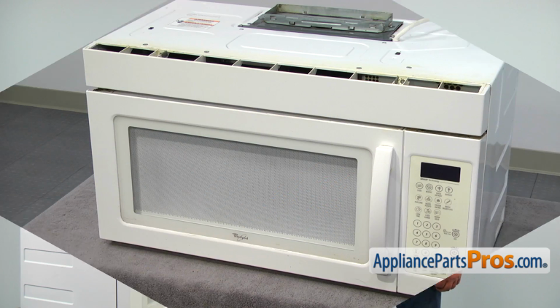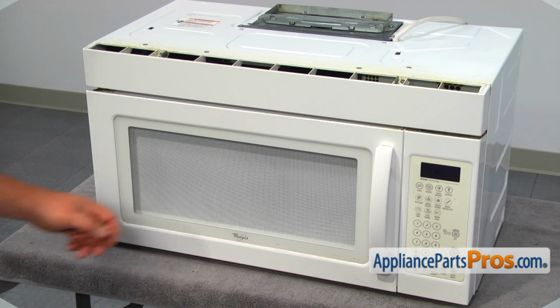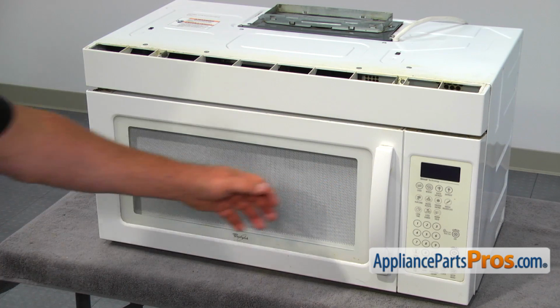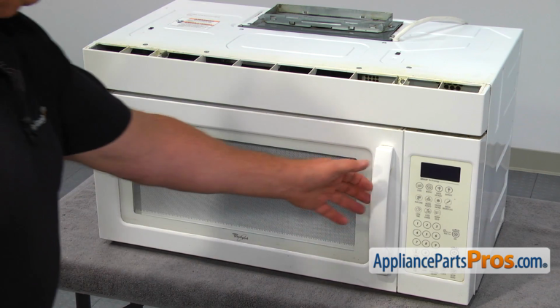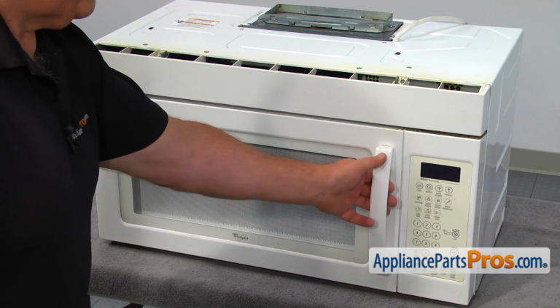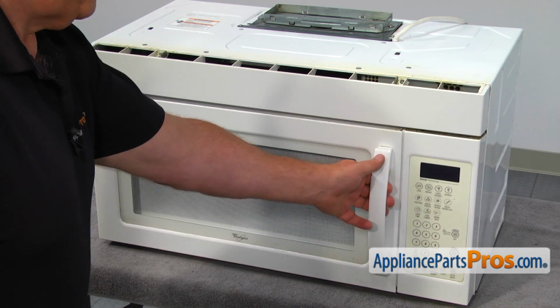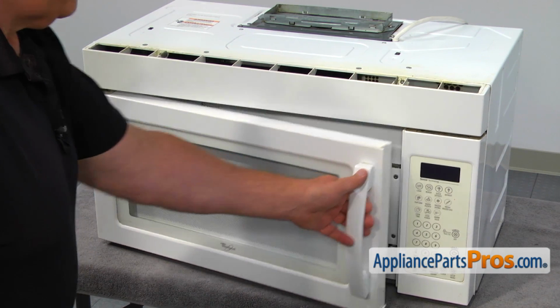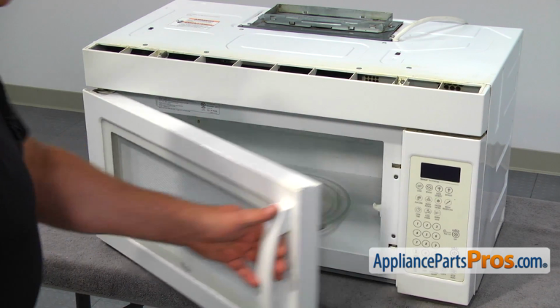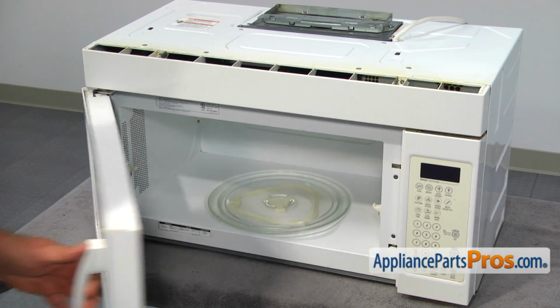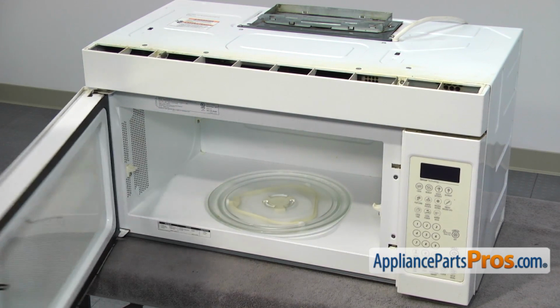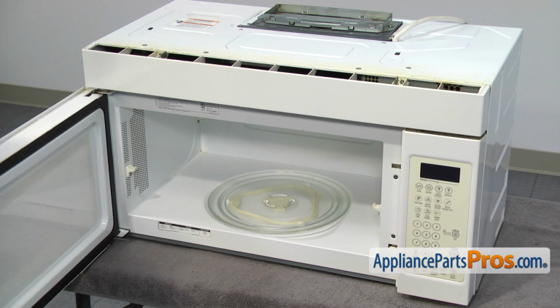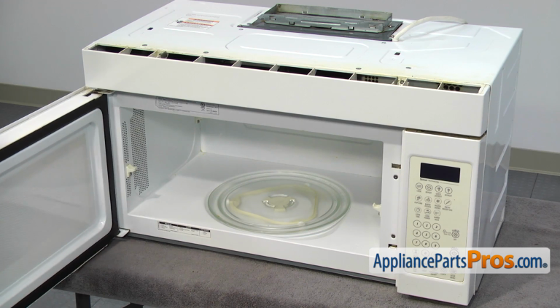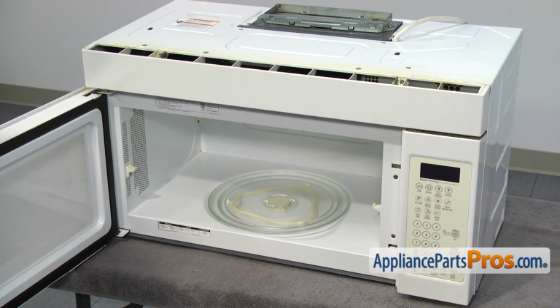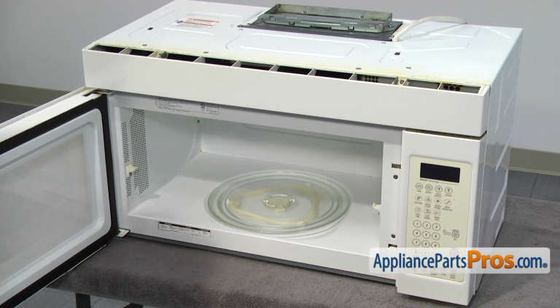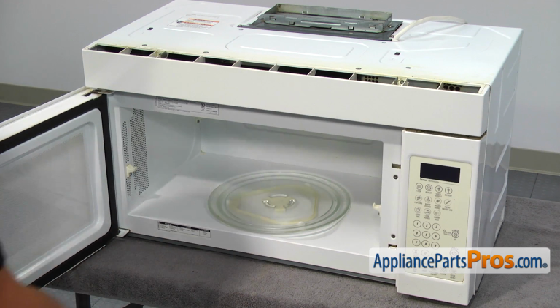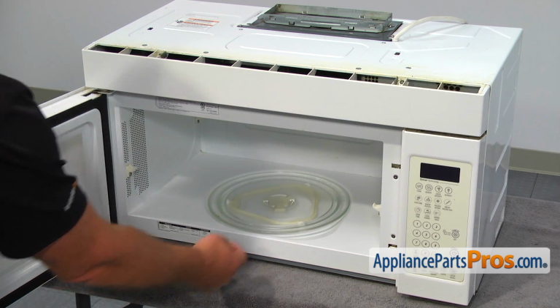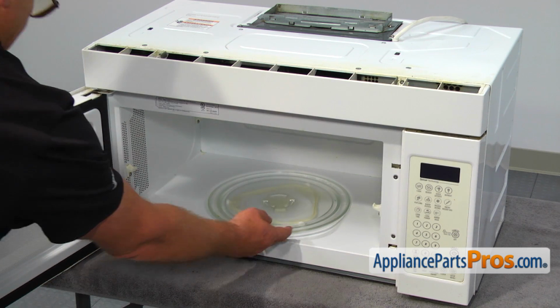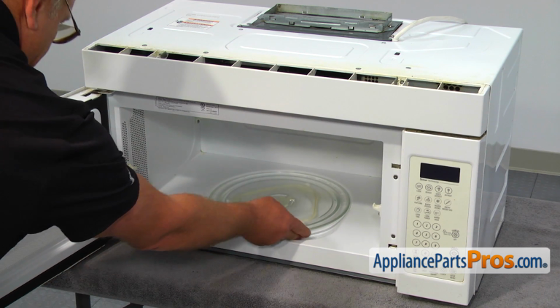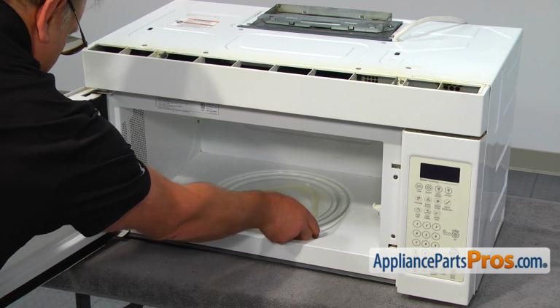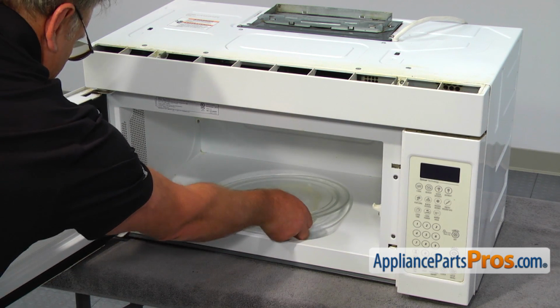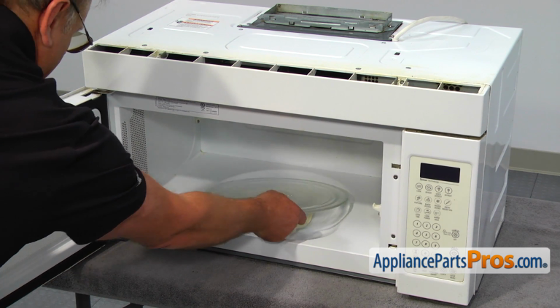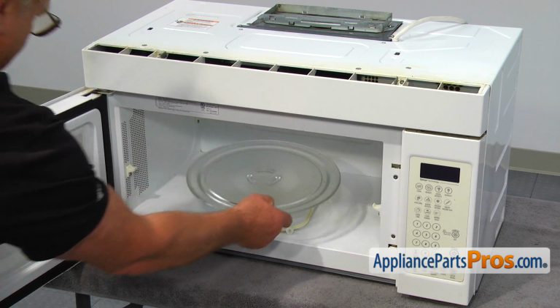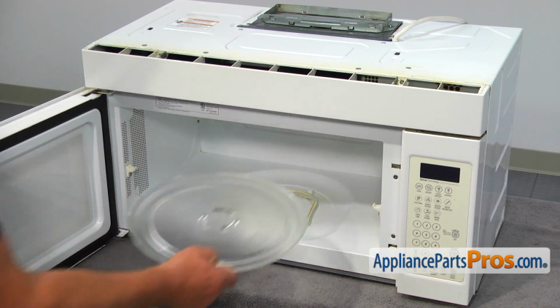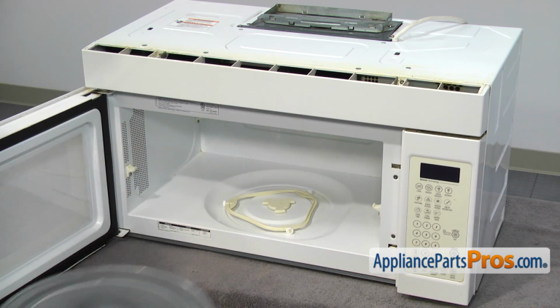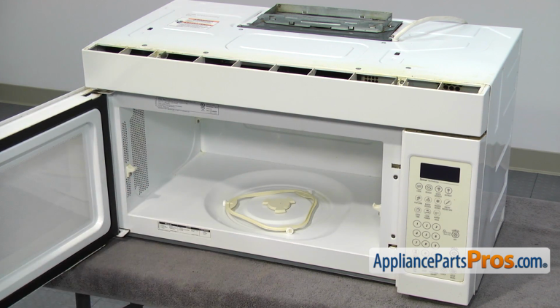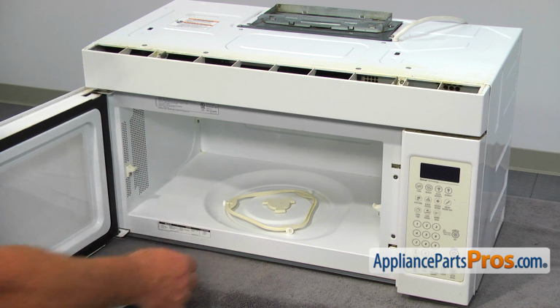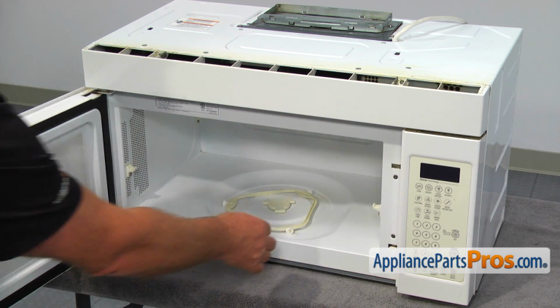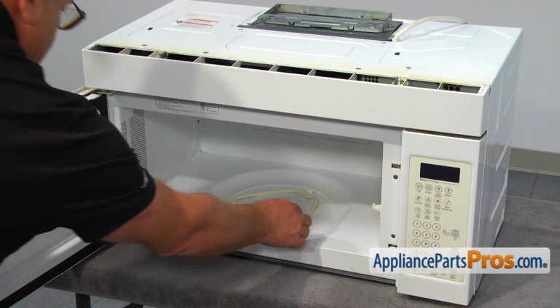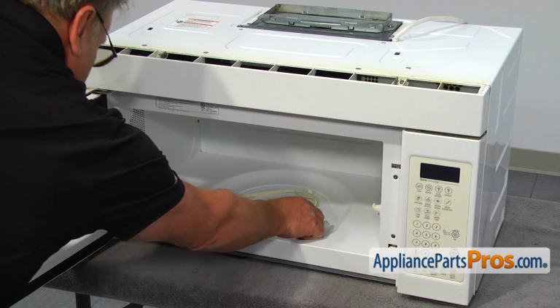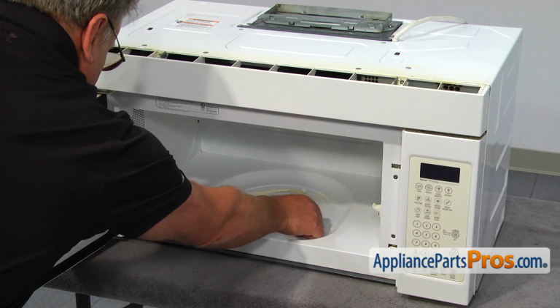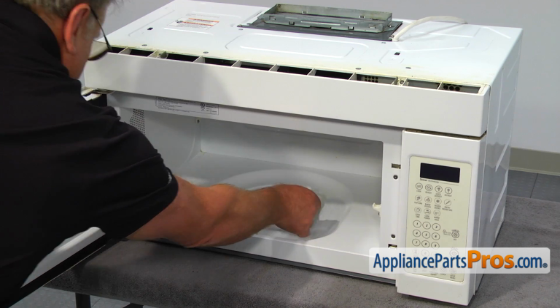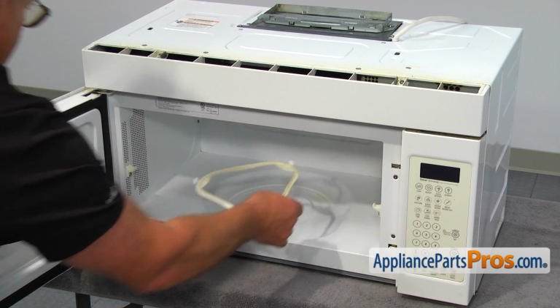Open the microwave door, remove the cooking tray, and take the turntable support ring out.